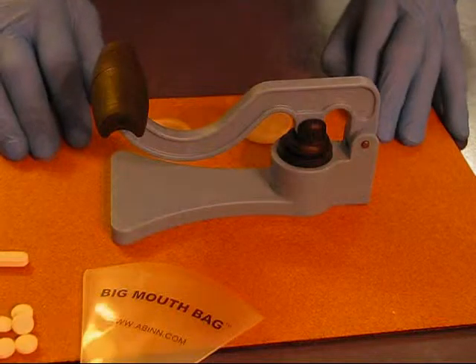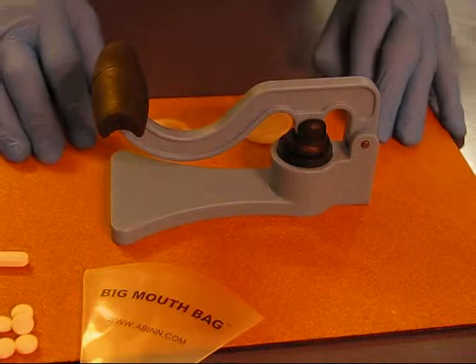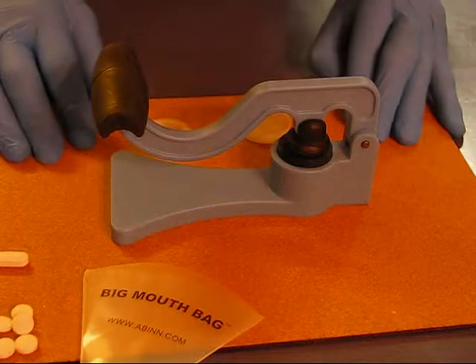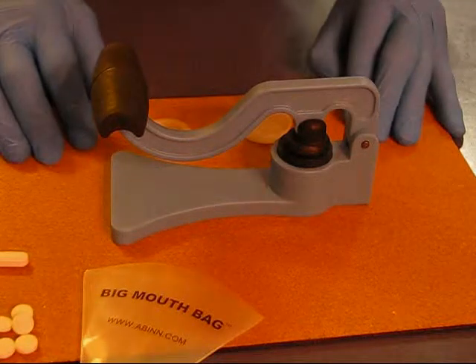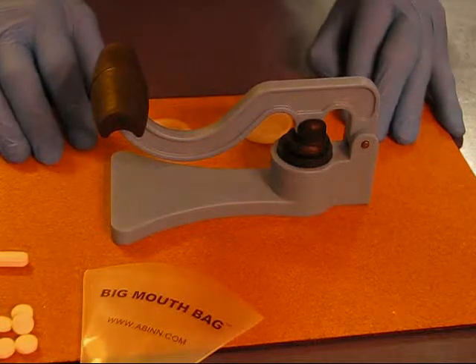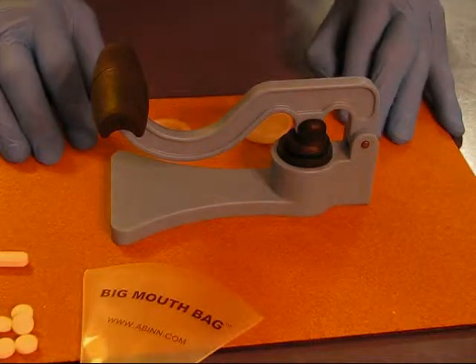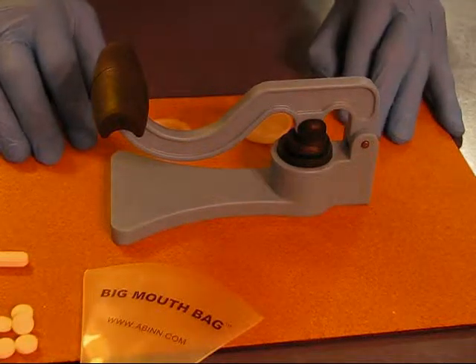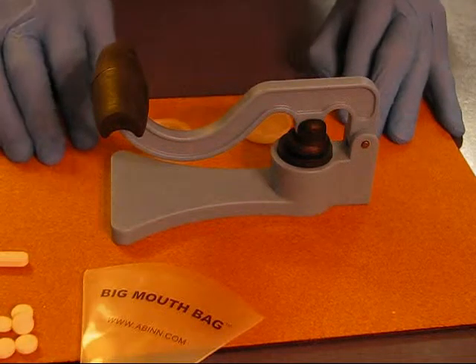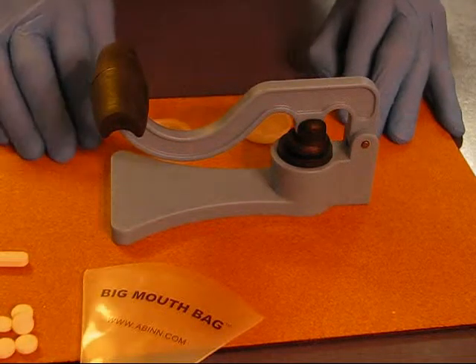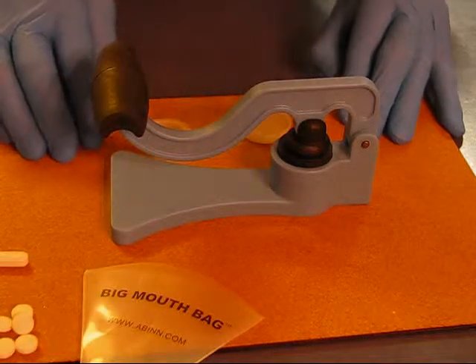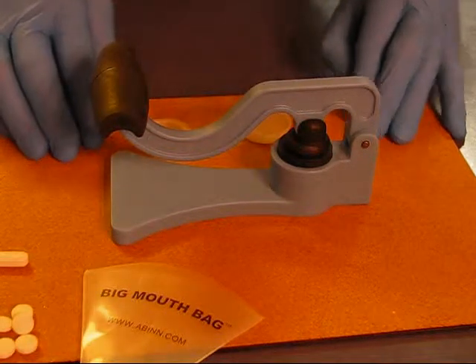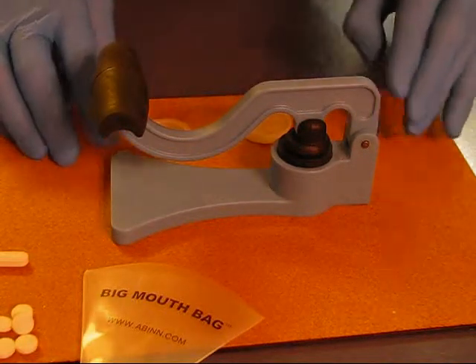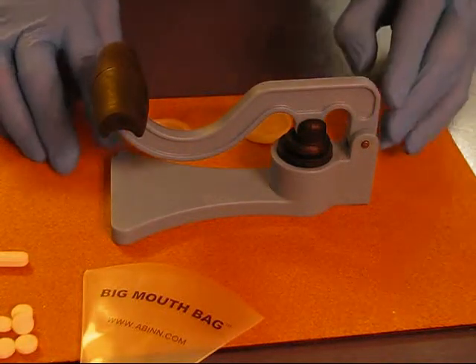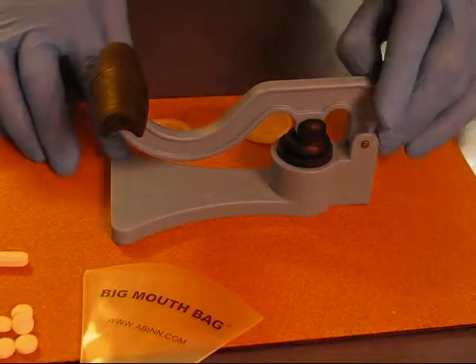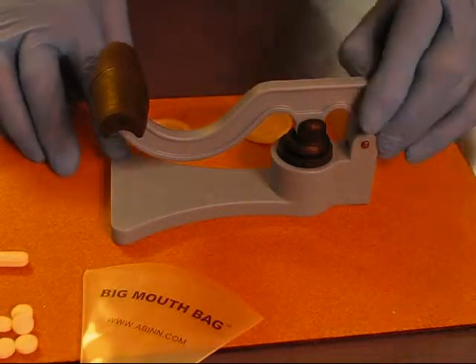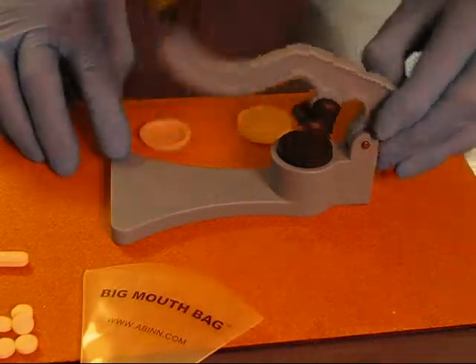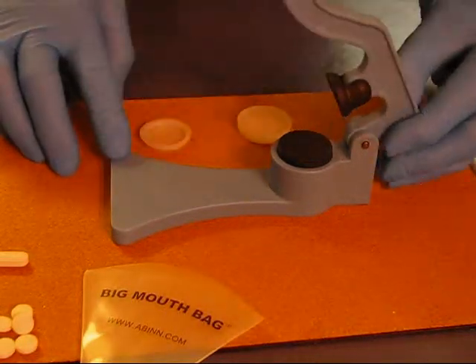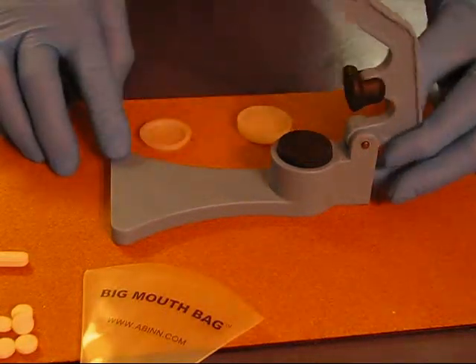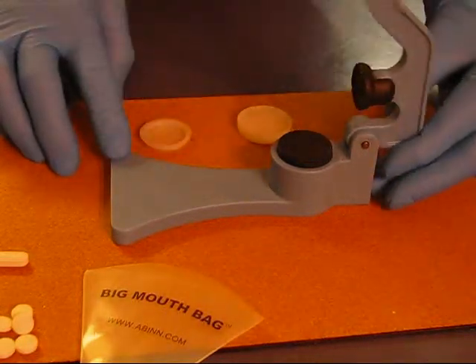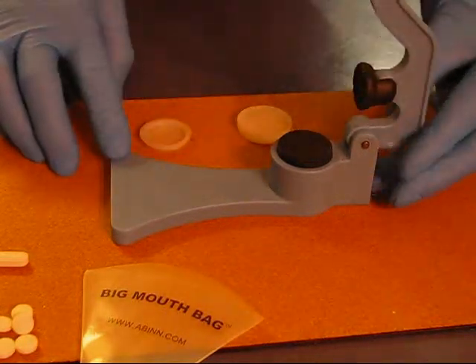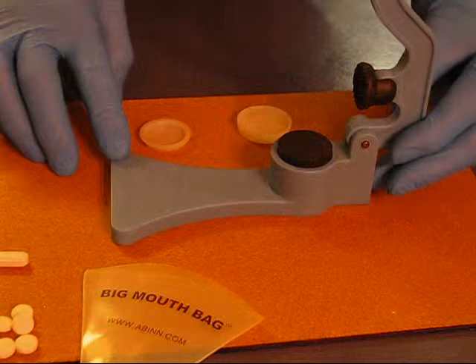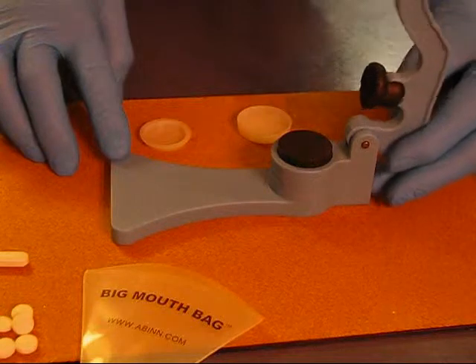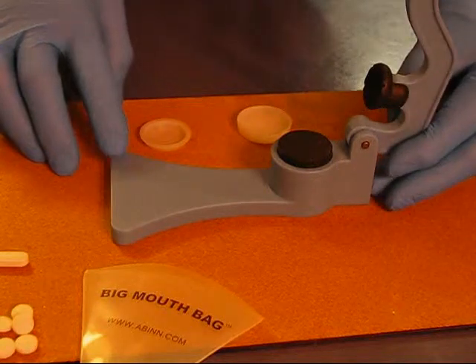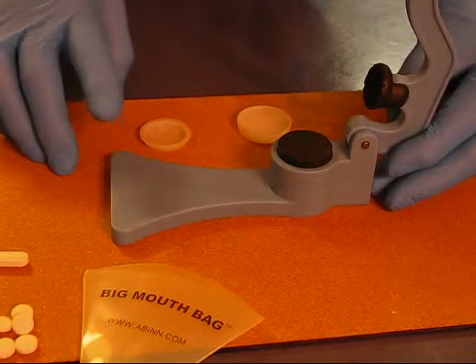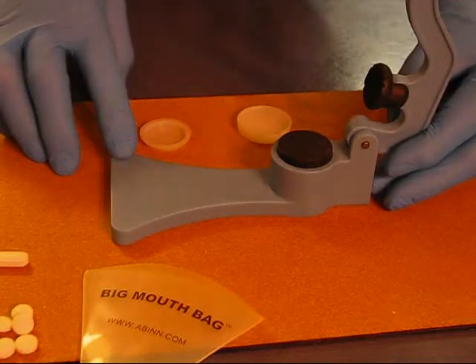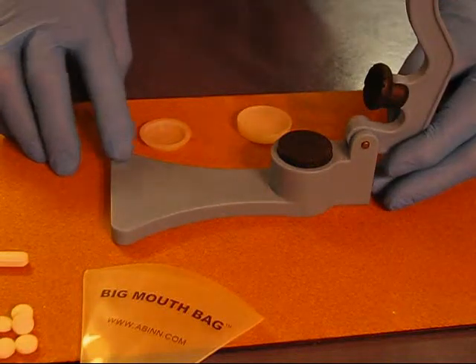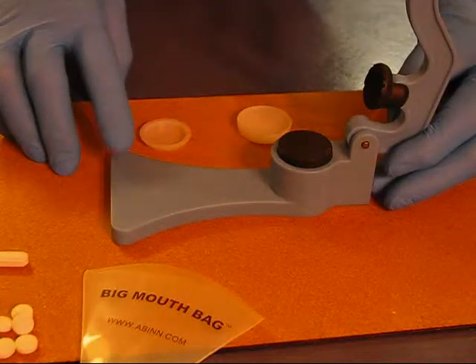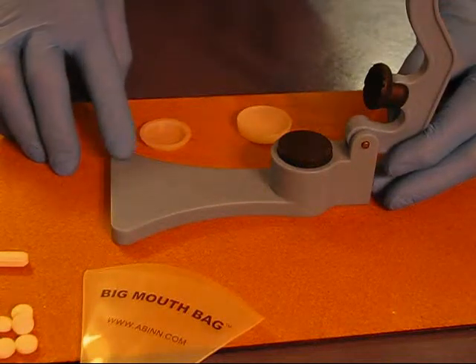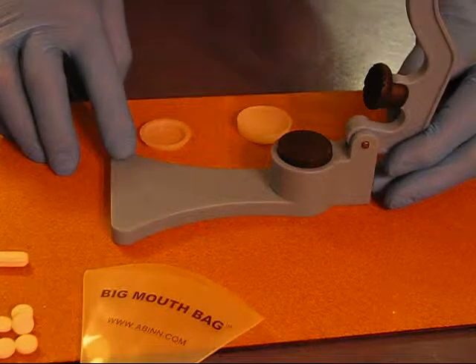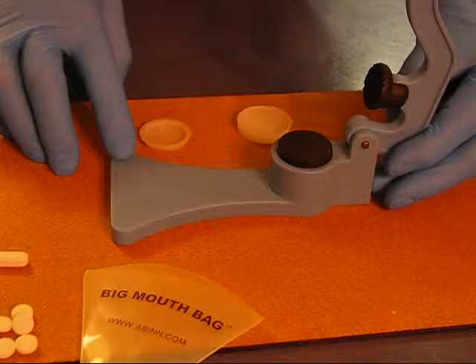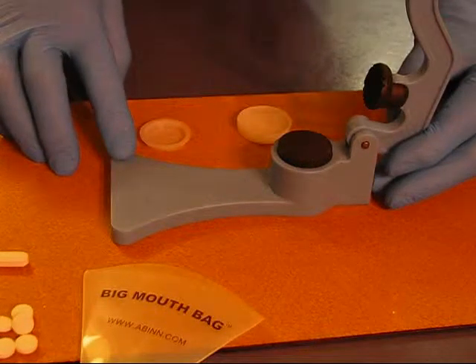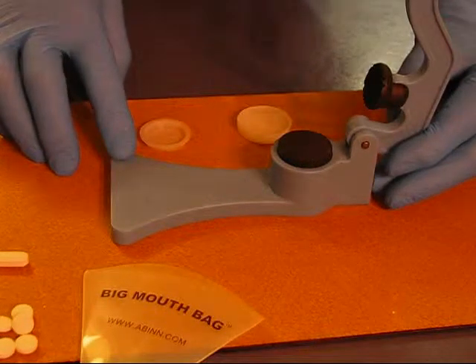This video is to demonstrate how to use our latest addition to our pill crusher family, the home model Peewee.